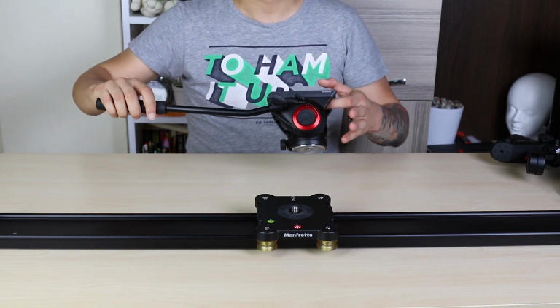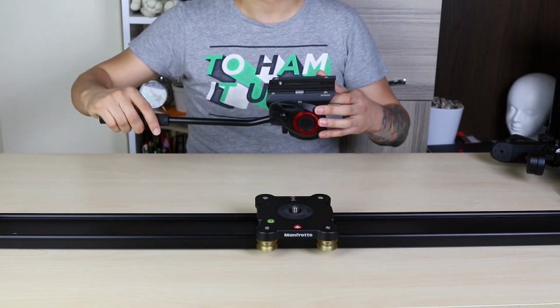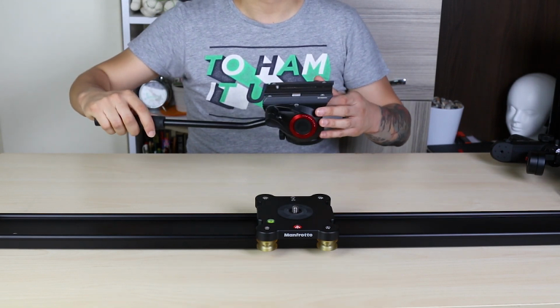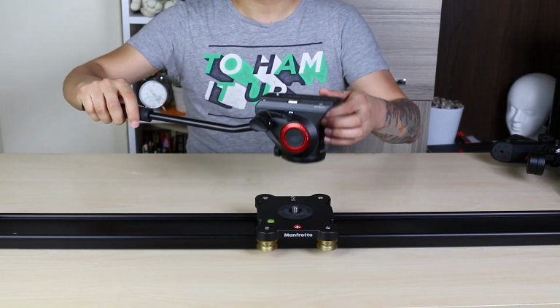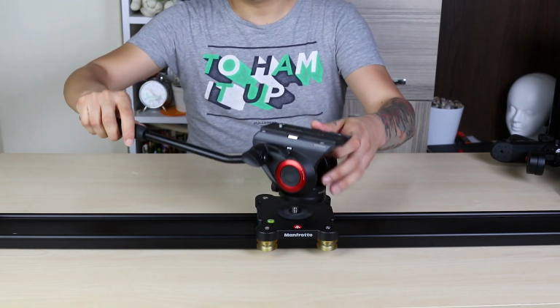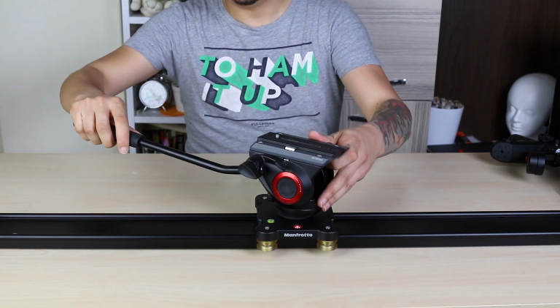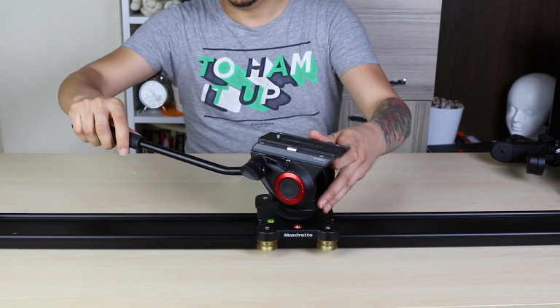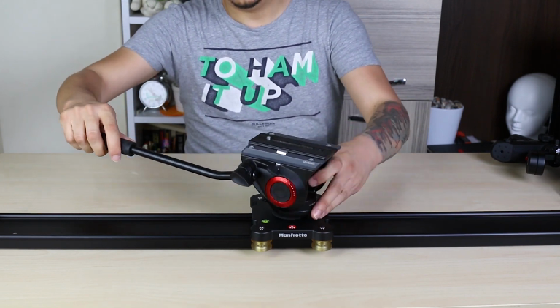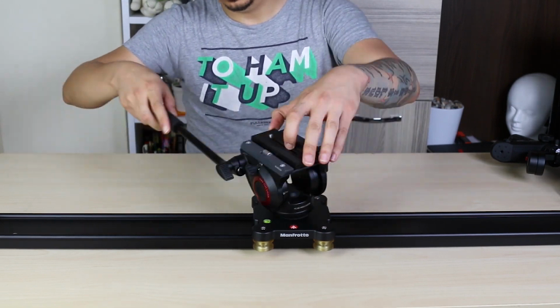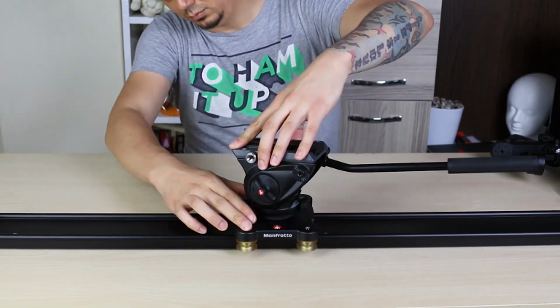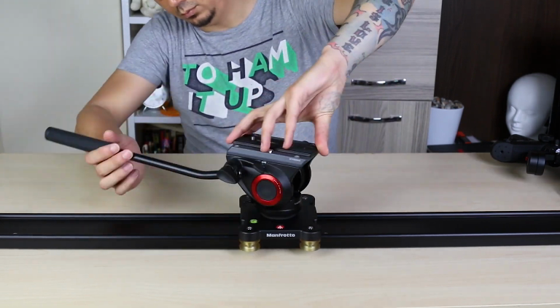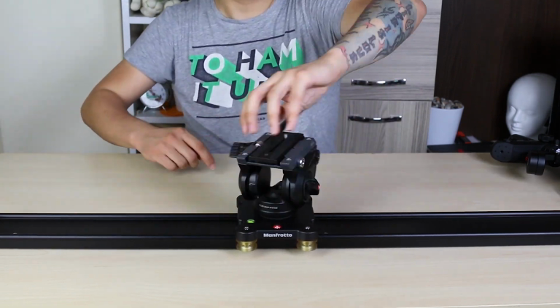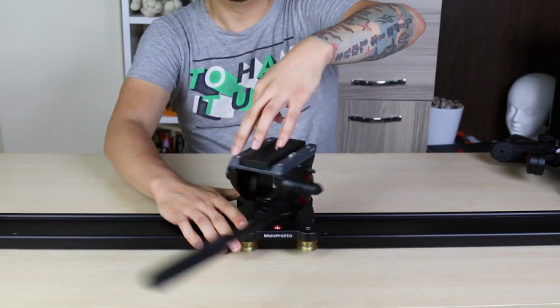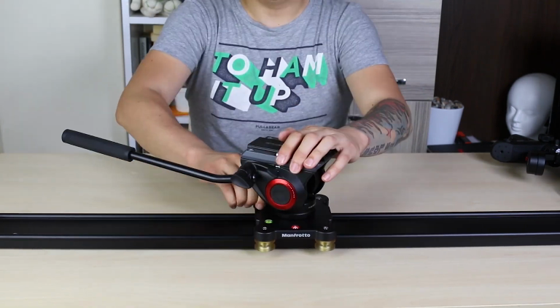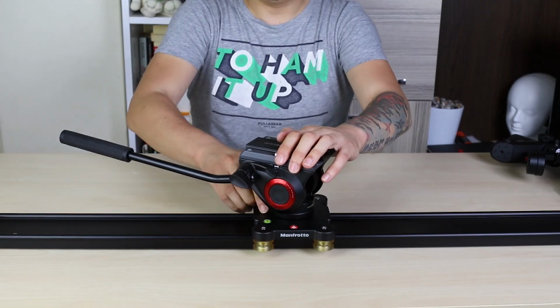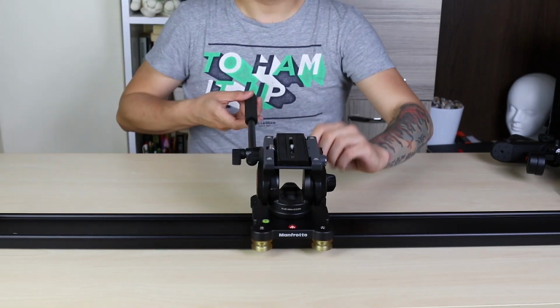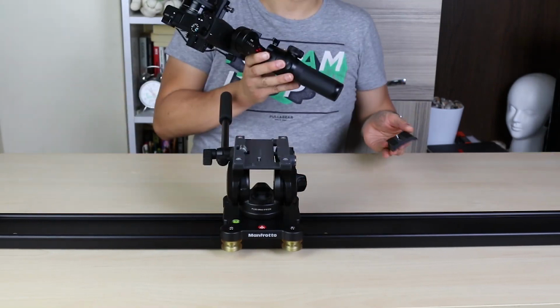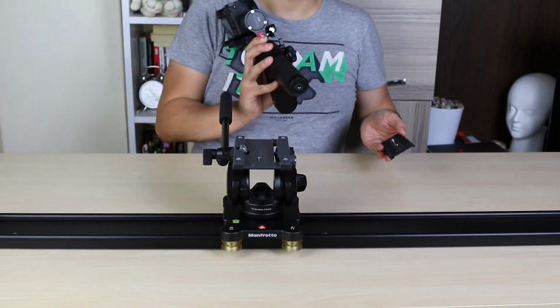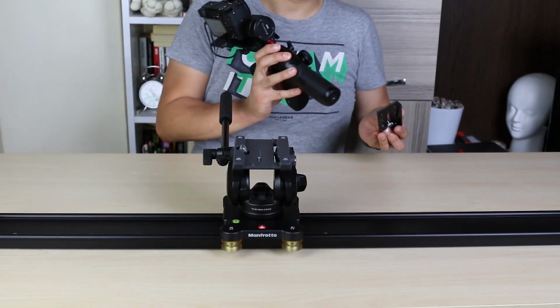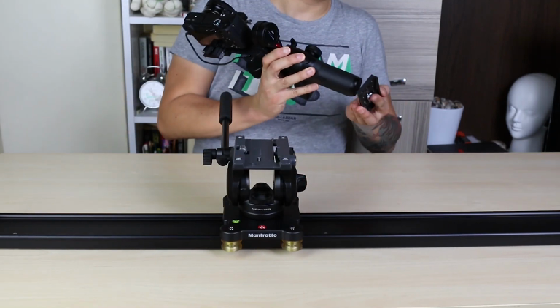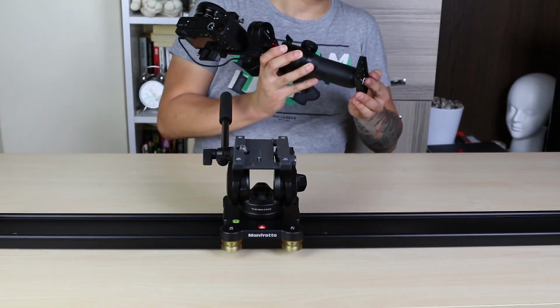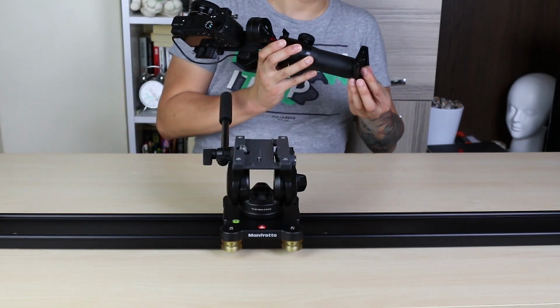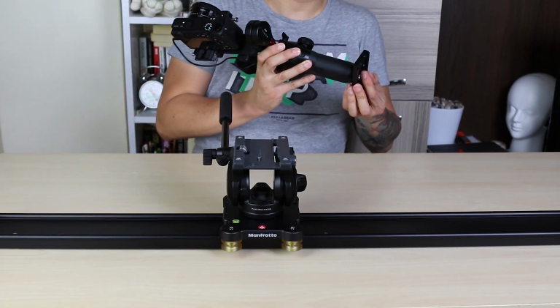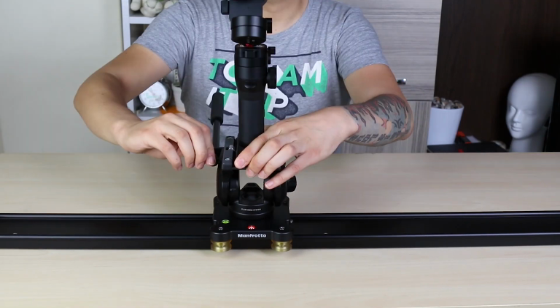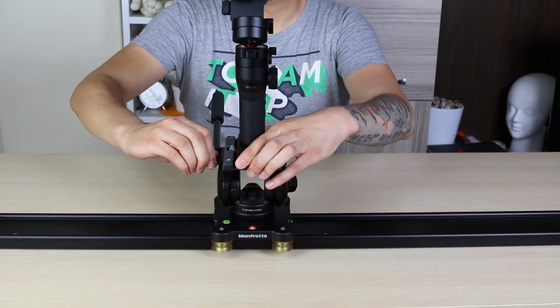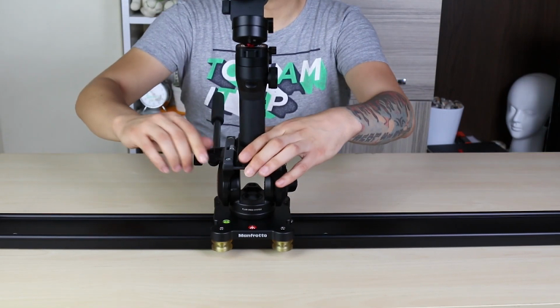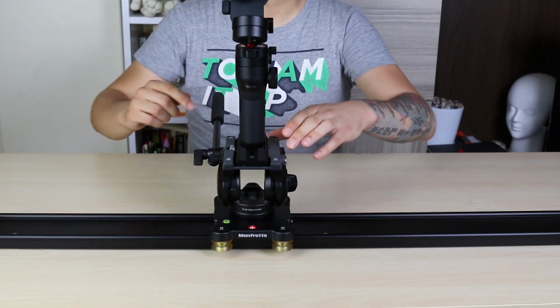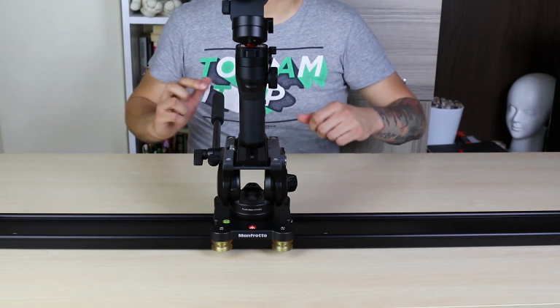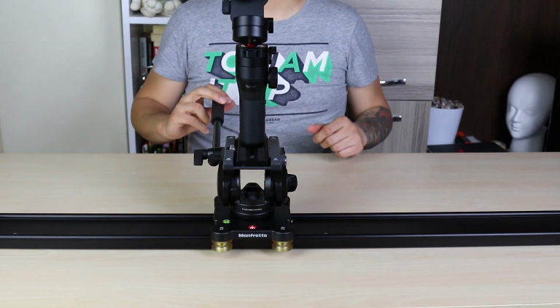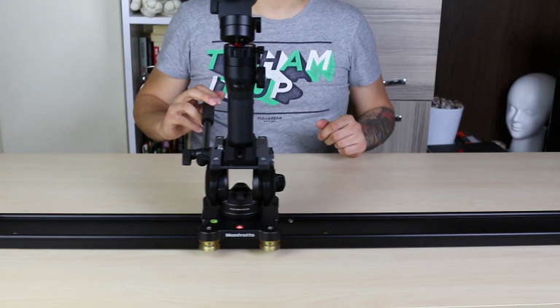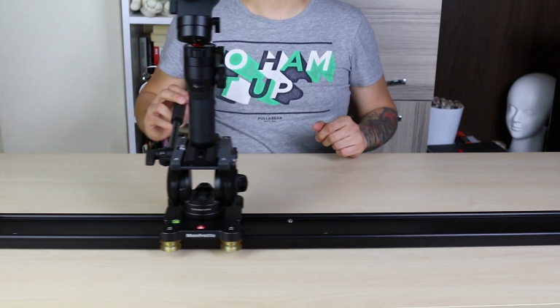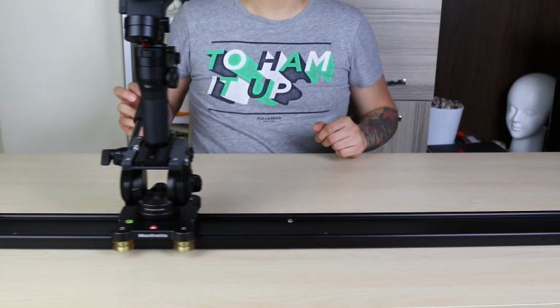For this shoot, we need a video head. Attach the video head on the slider. Turn the head to front. Attach the plate to the bottom of VB Lab and place it on the video head.